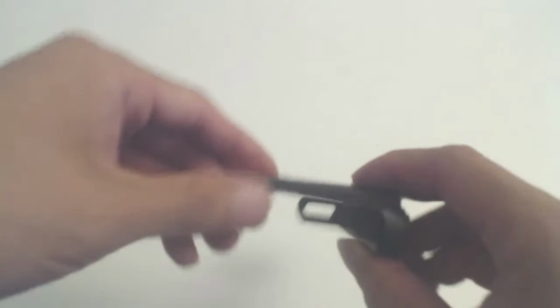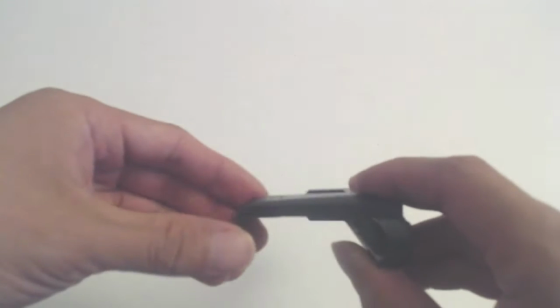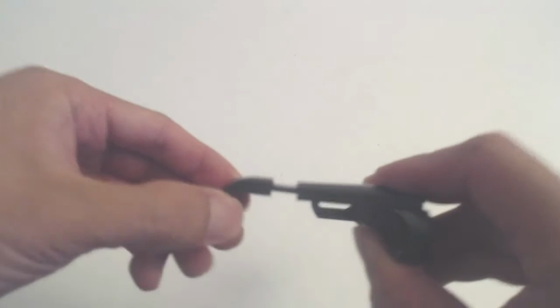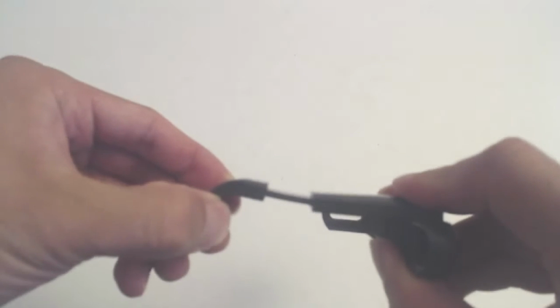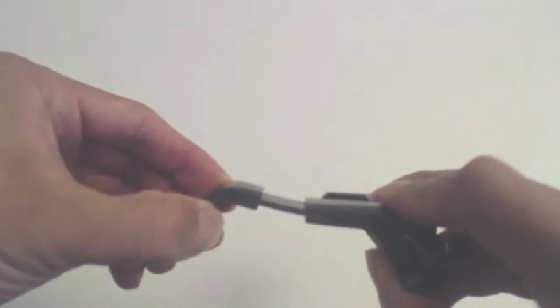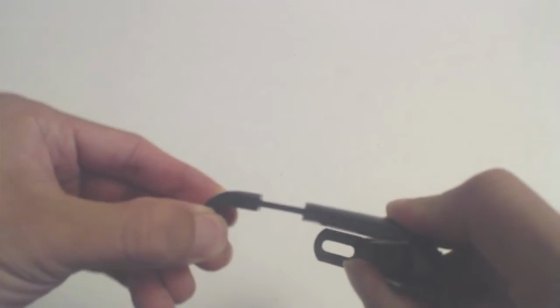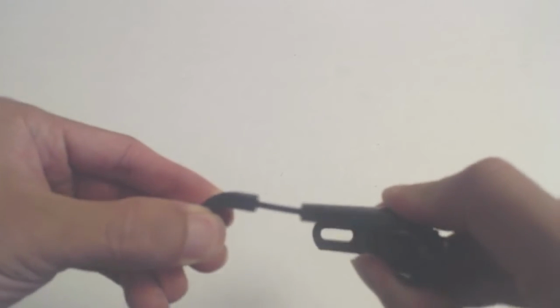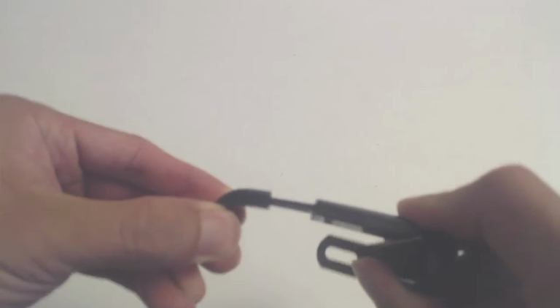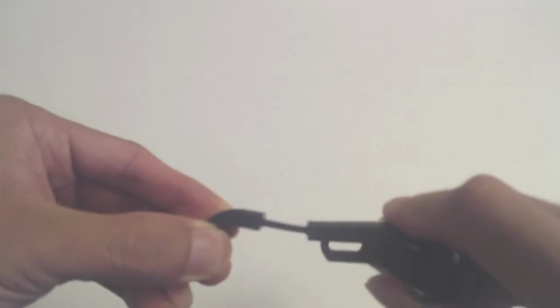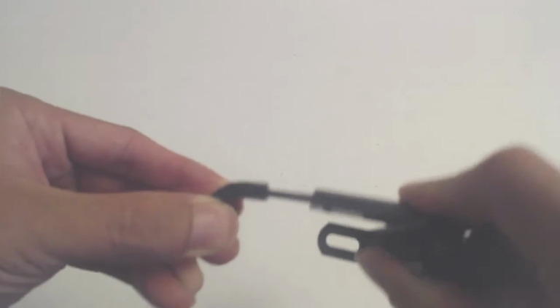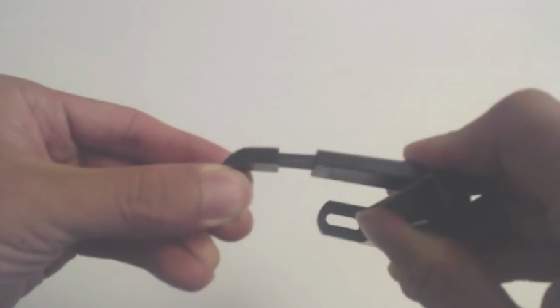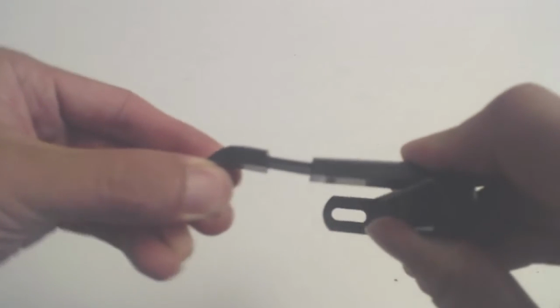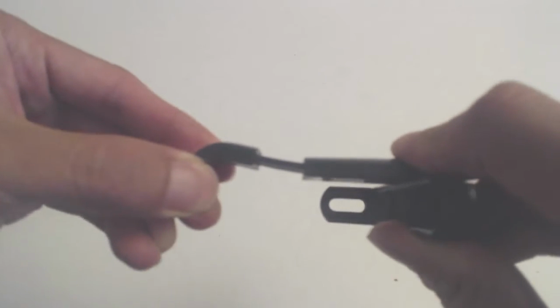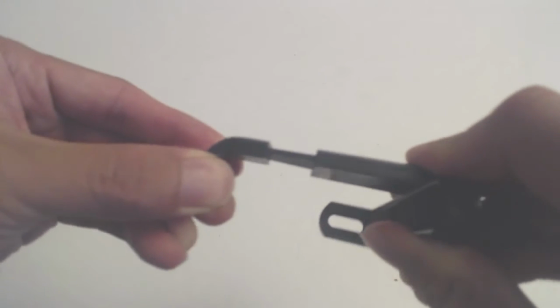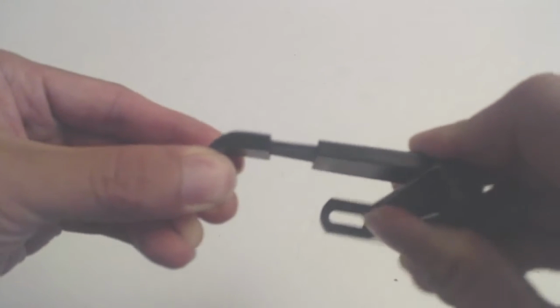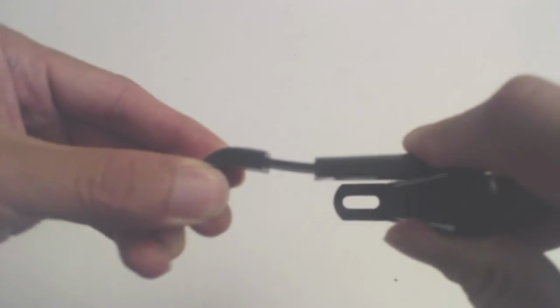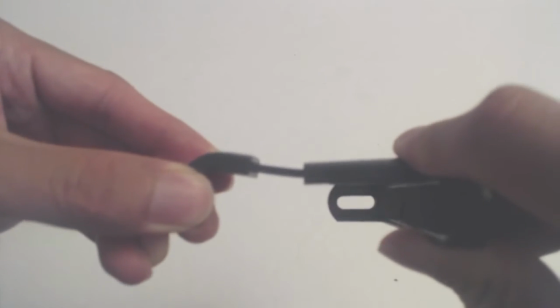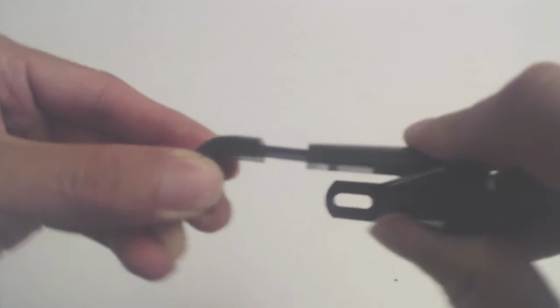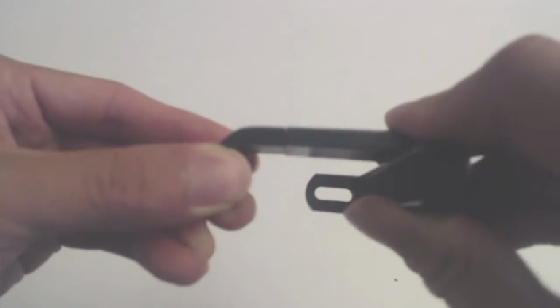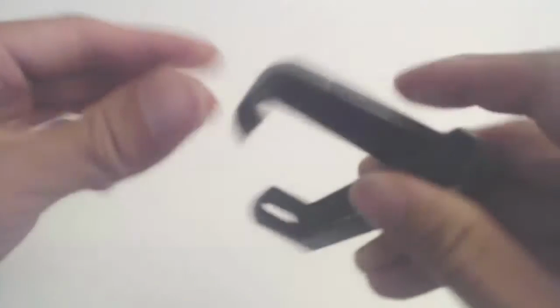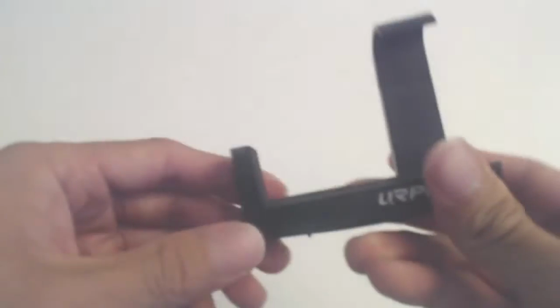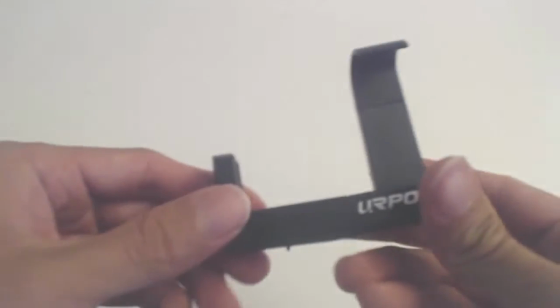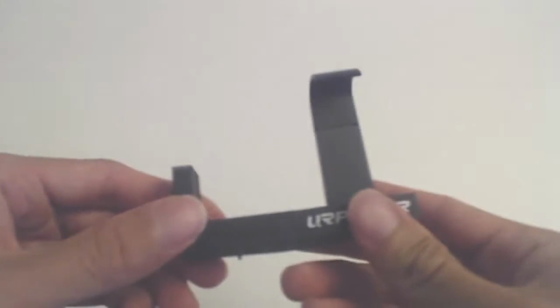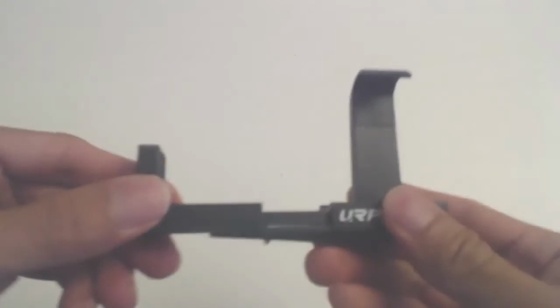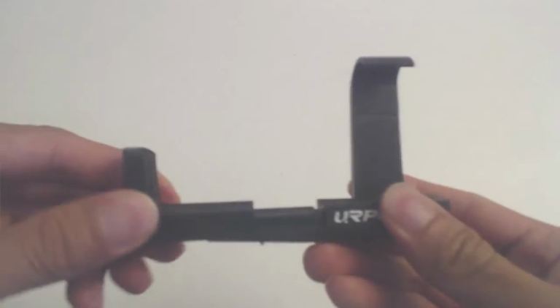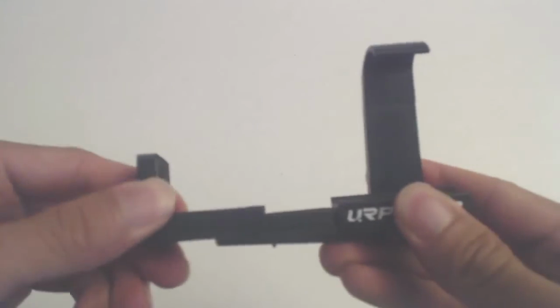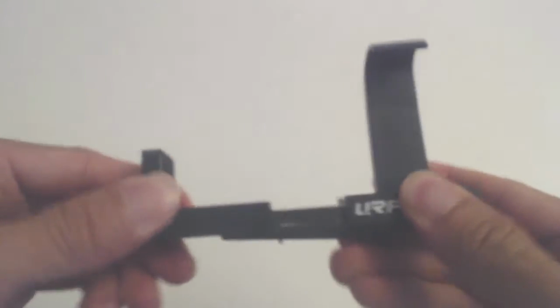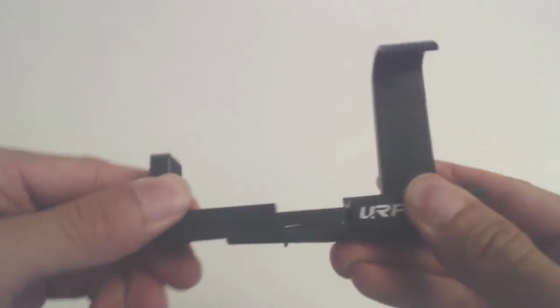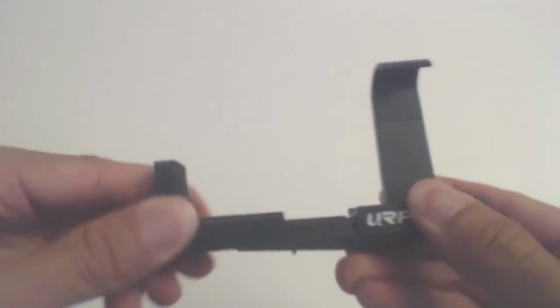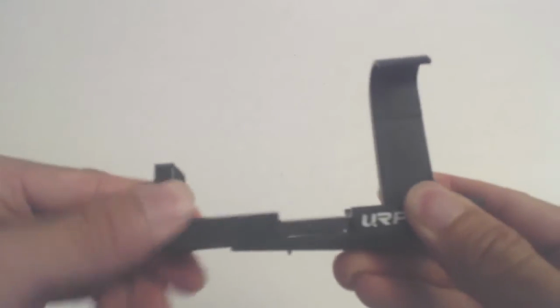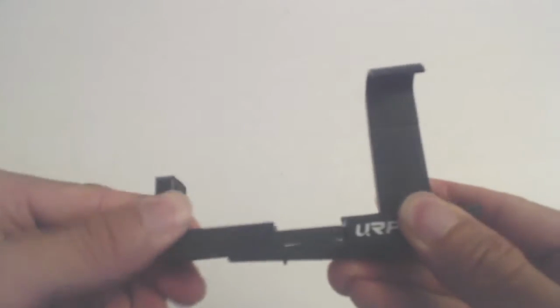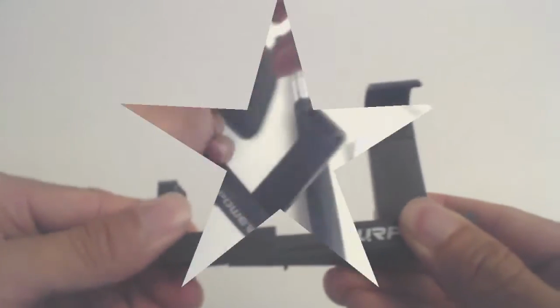As you can see, when pulling on the spring arm, a little bit of pressure causes it to bend and flex, so it will not be able to take a lot of force, though it does seem to keep a tight hold on the phone.